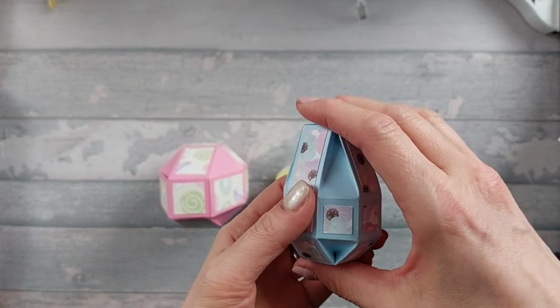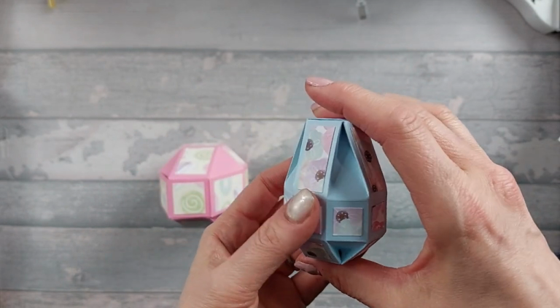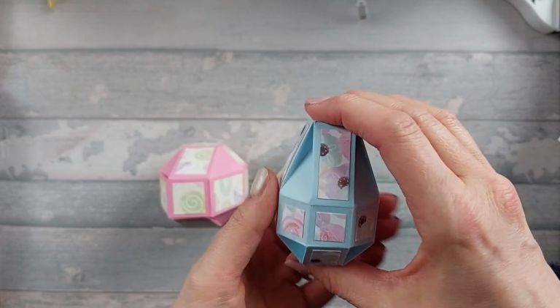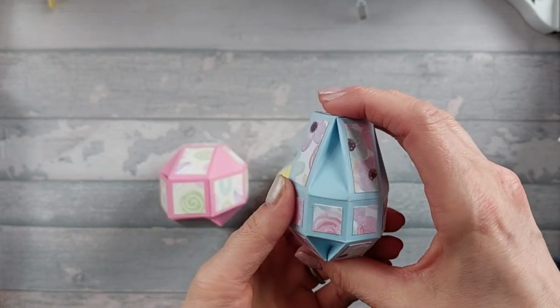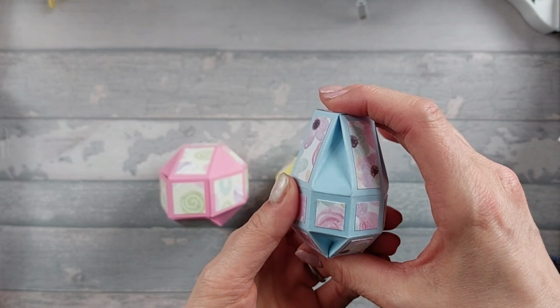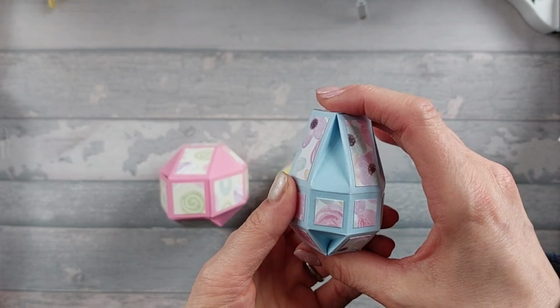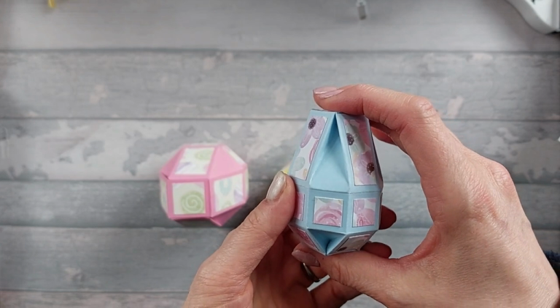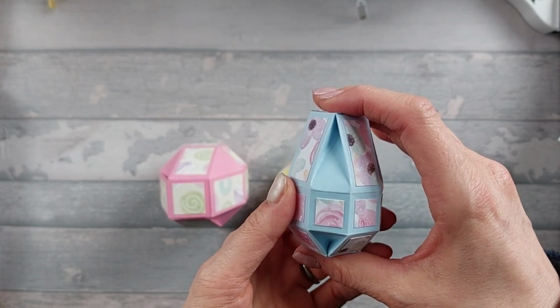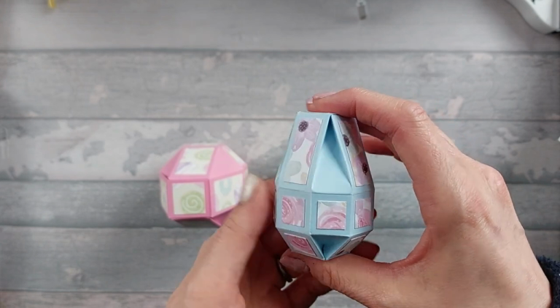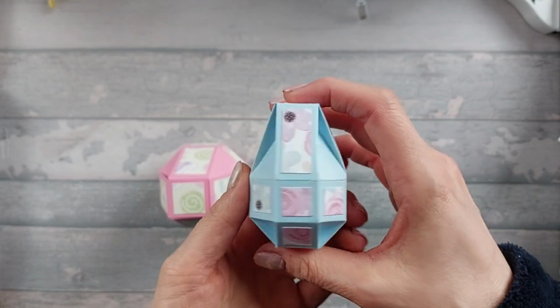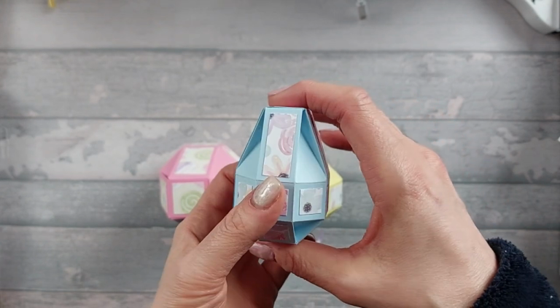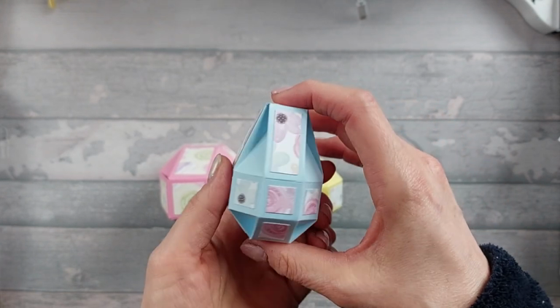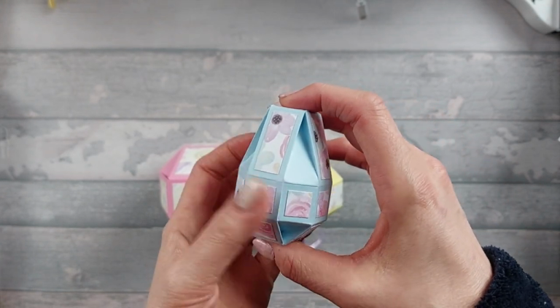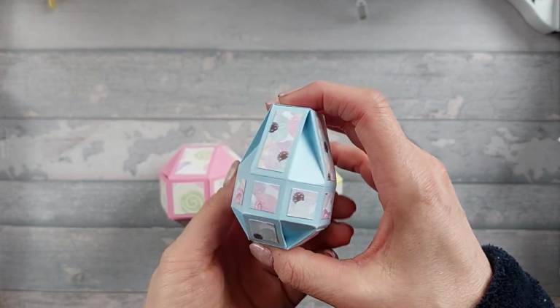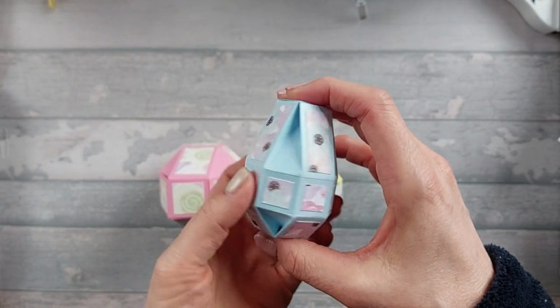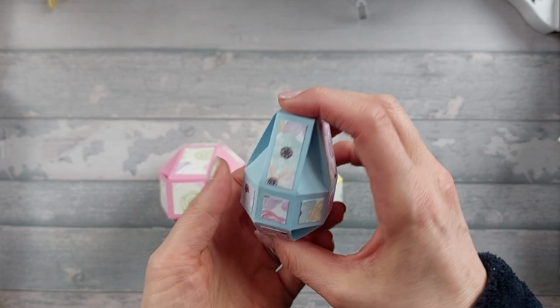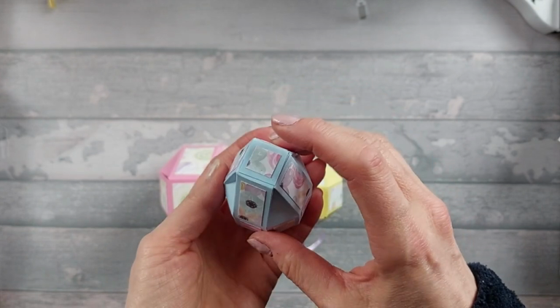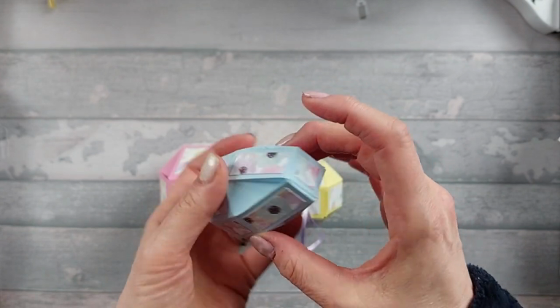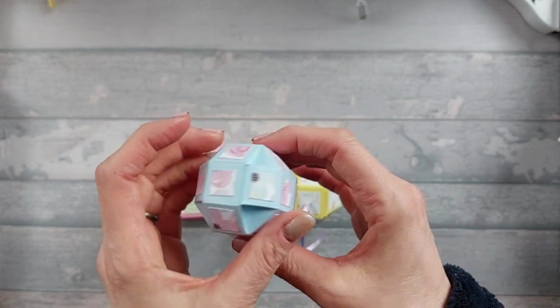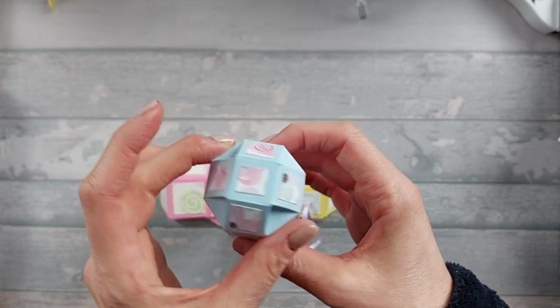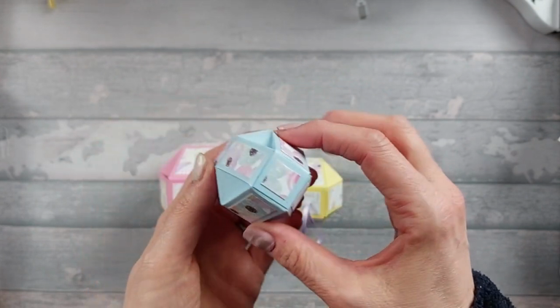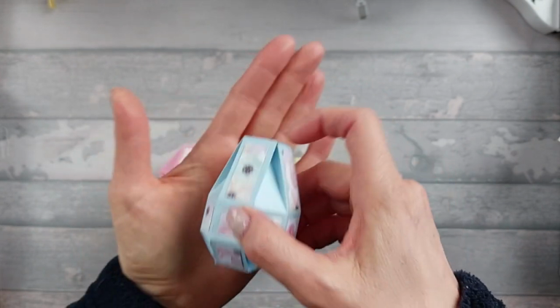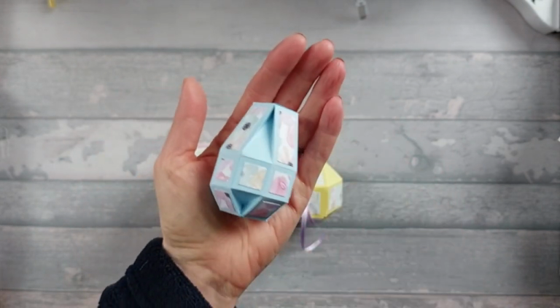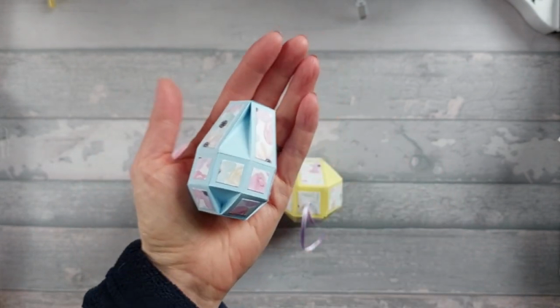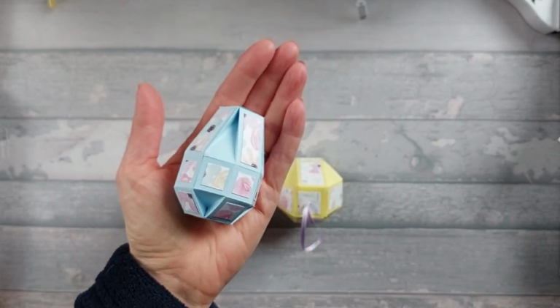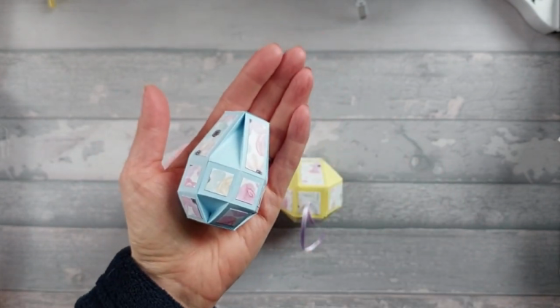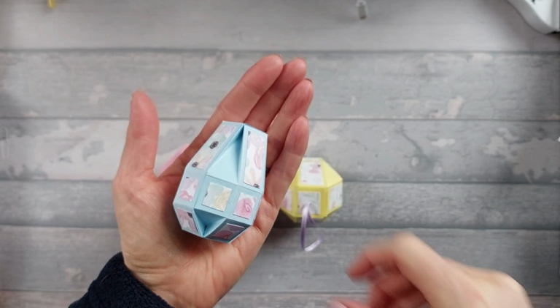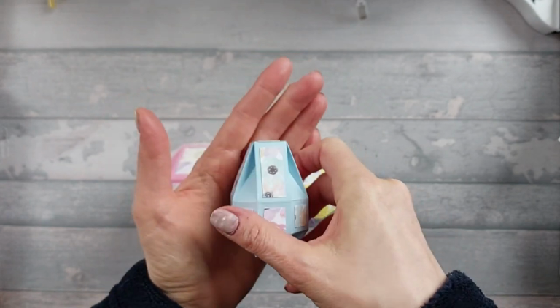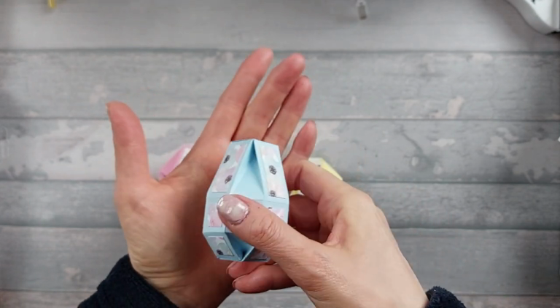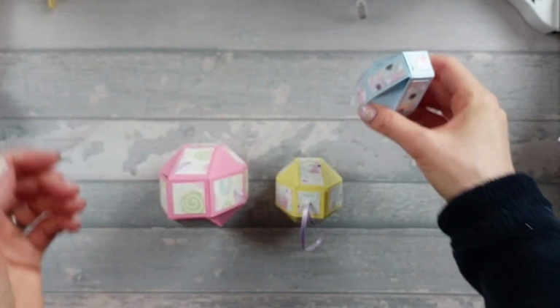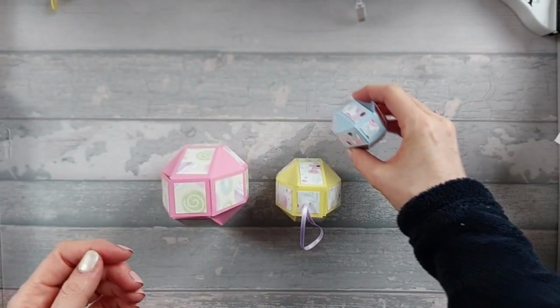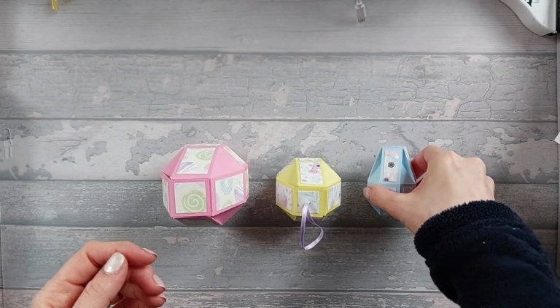I think Gemma Clark did this one as well, or she might have done the slightly bigger one - I can't remember who did what. But anyway, this is one of the ones I've done. It's quite a nice little size just to give you a bit of a sense of scale.